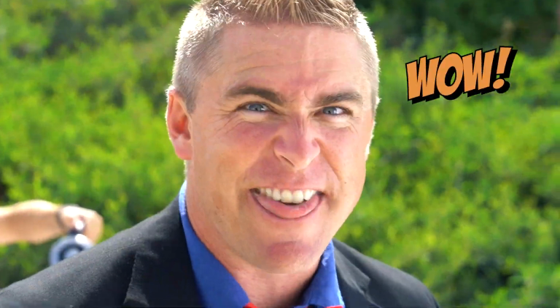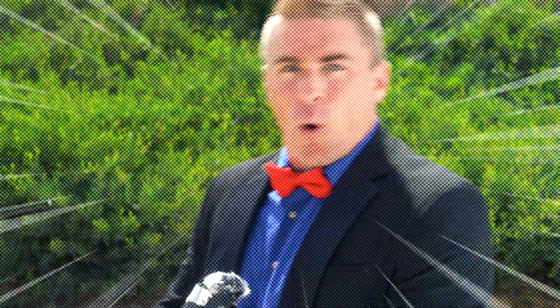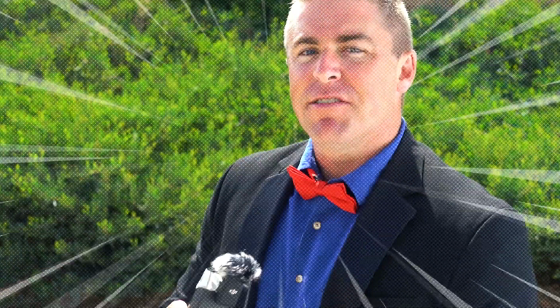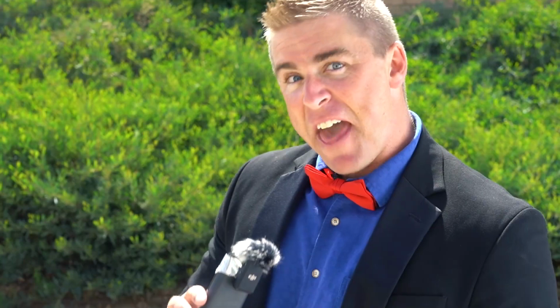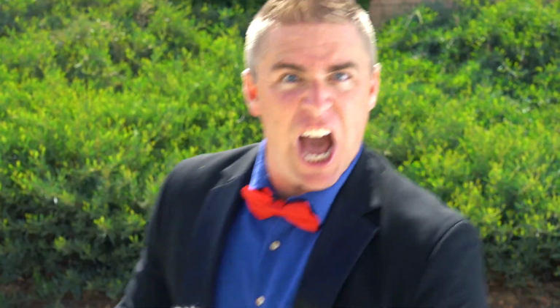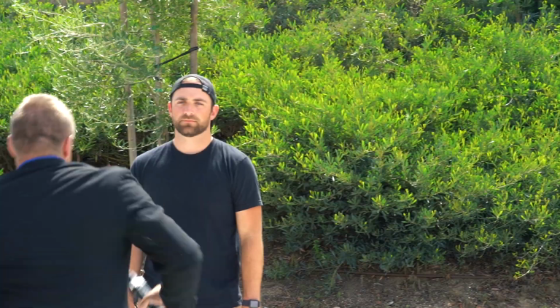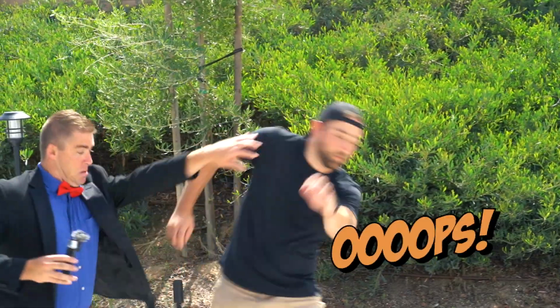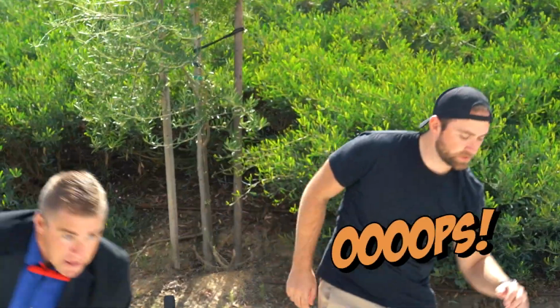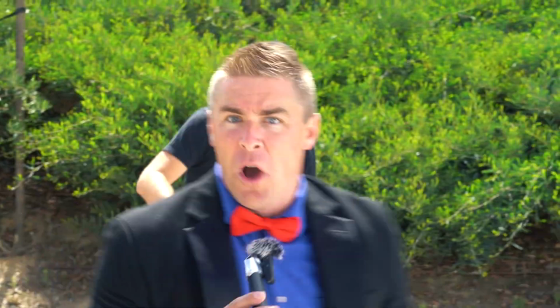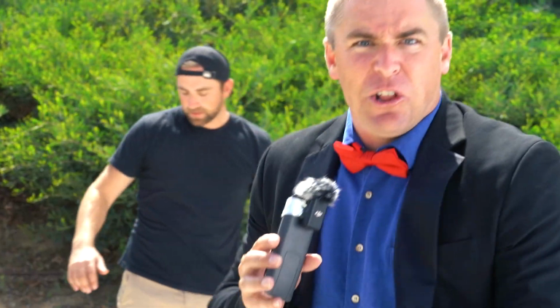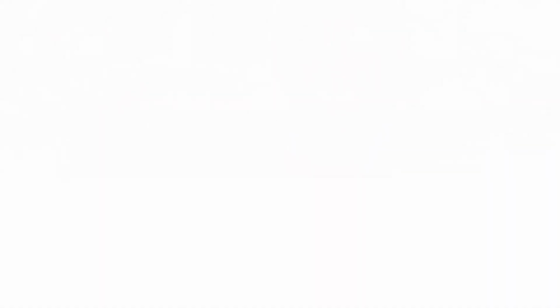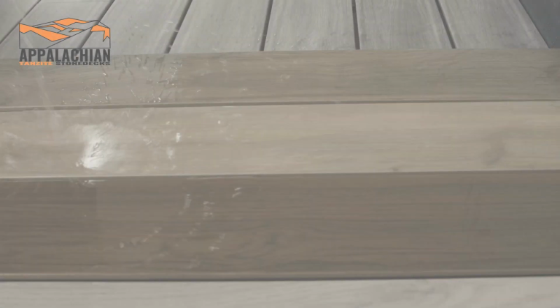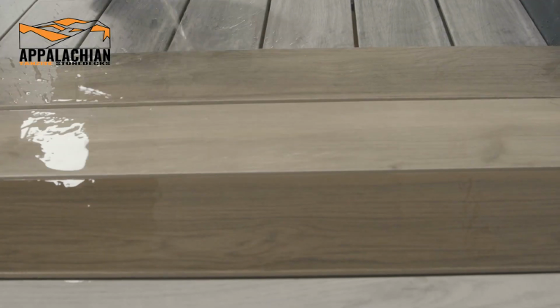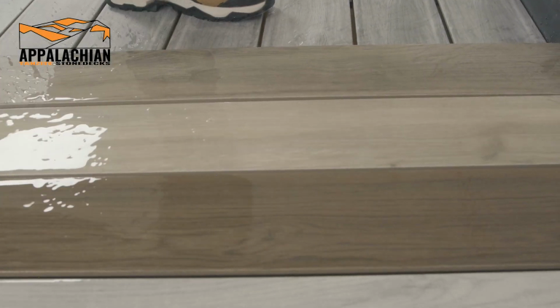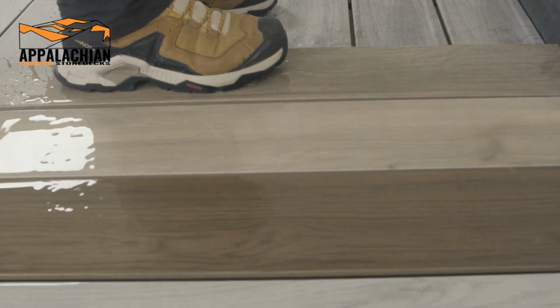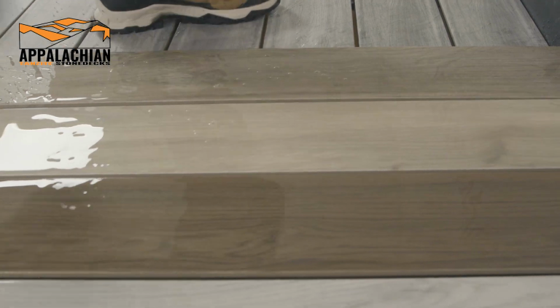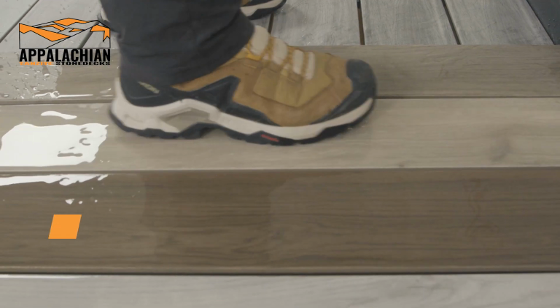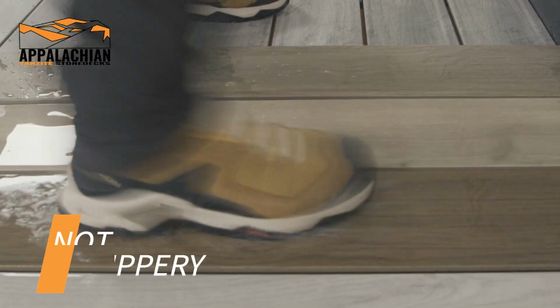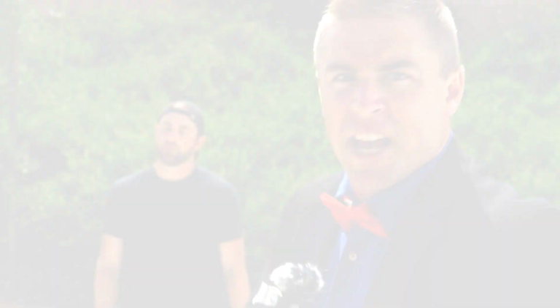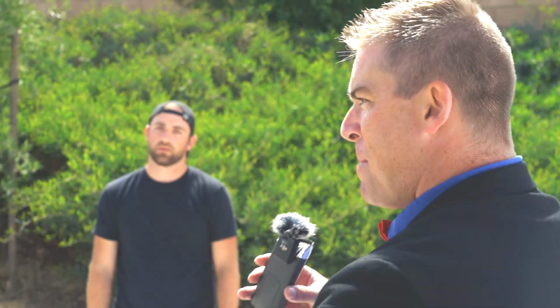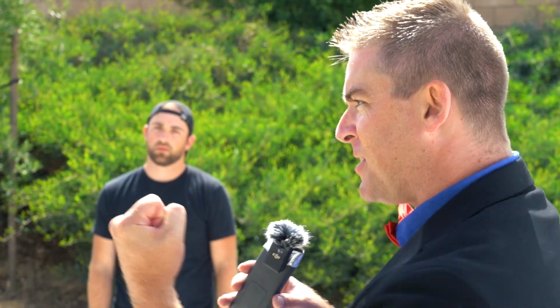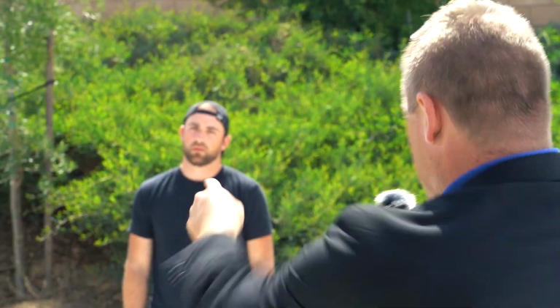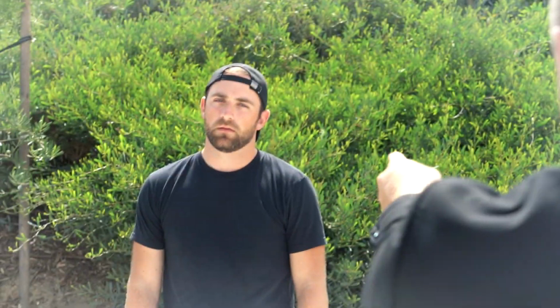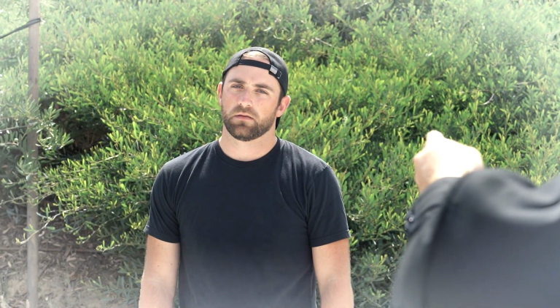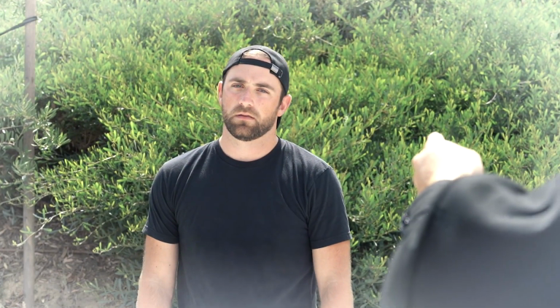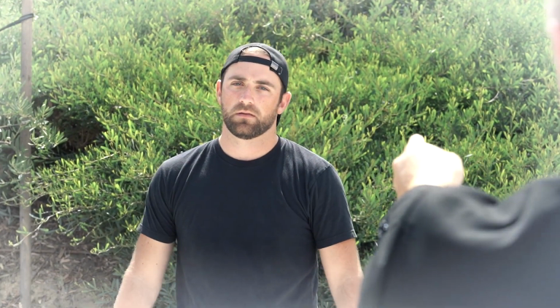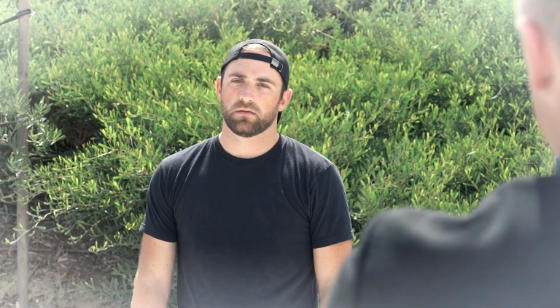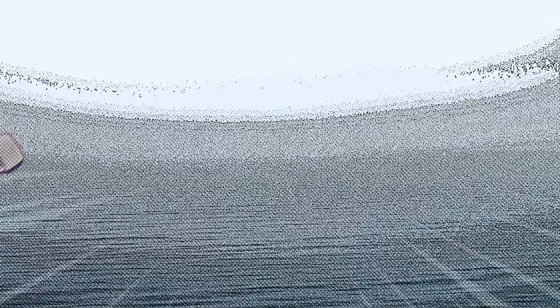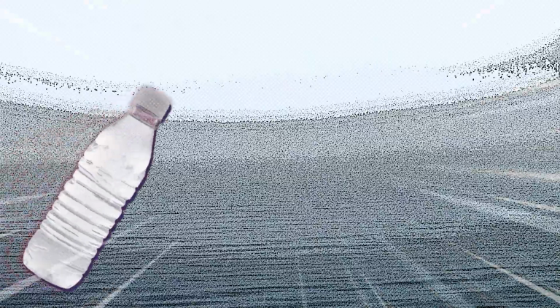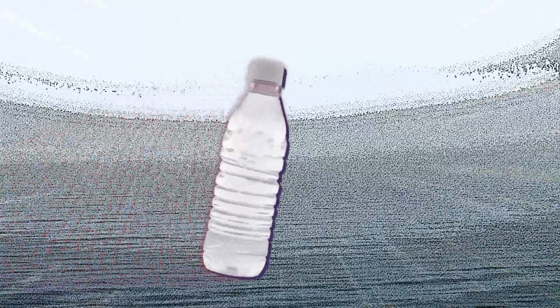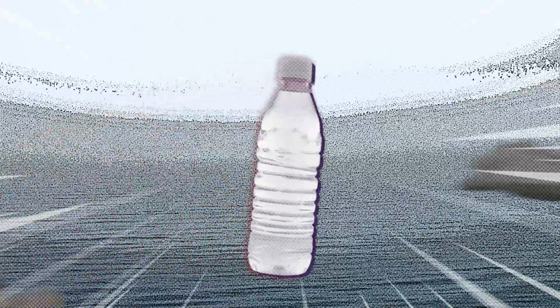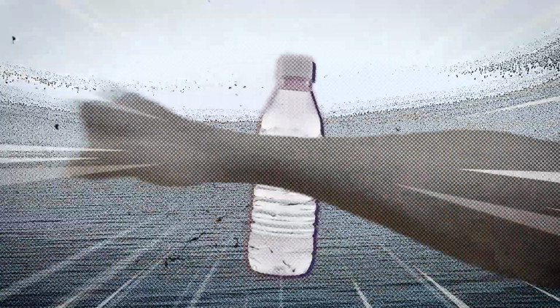Look at that. And it looks like the stone is so strong against hot water, it's even slip resistant to the magnificent Kyle.